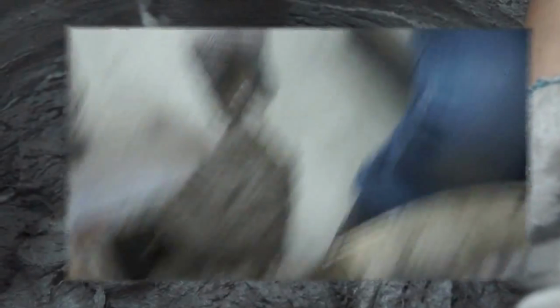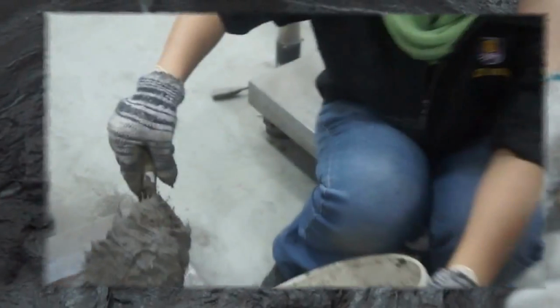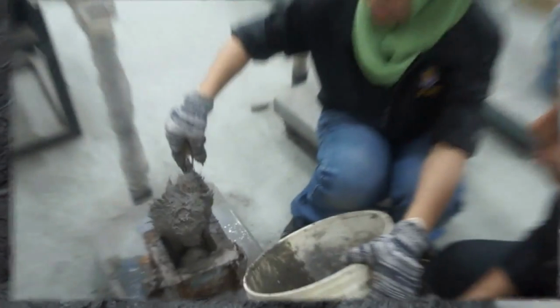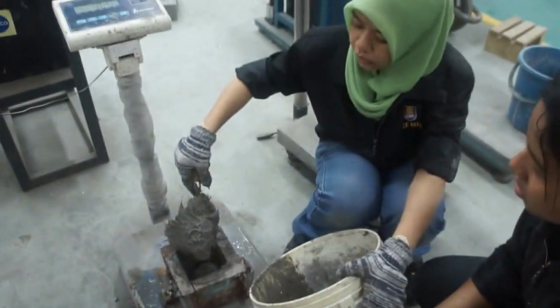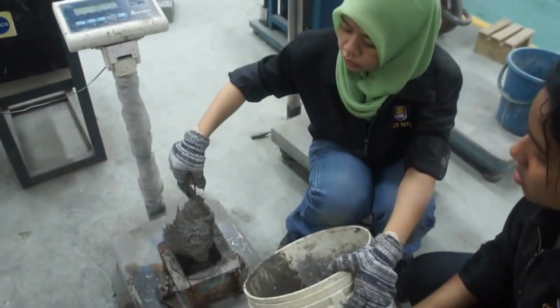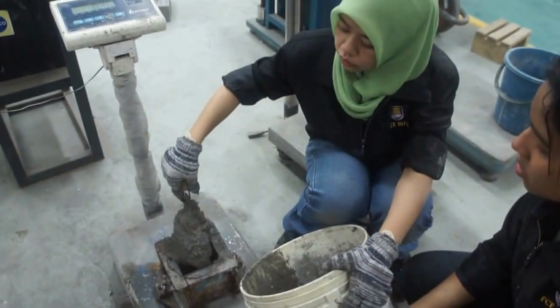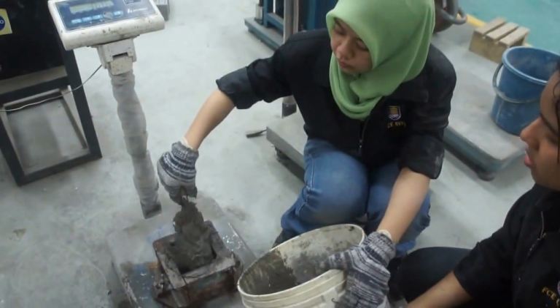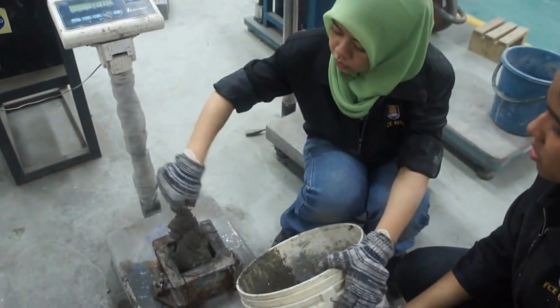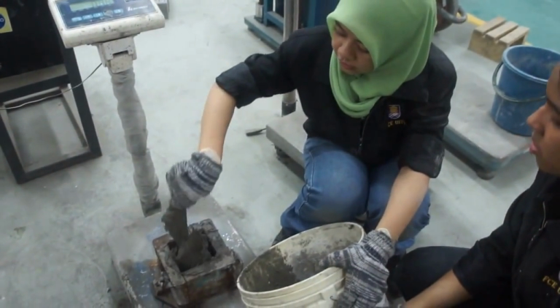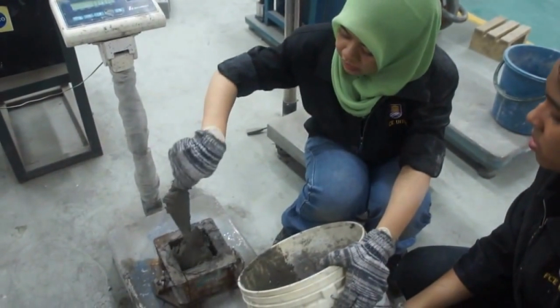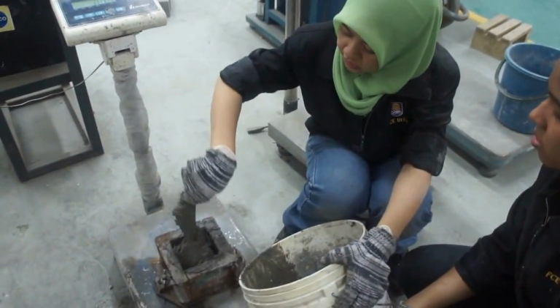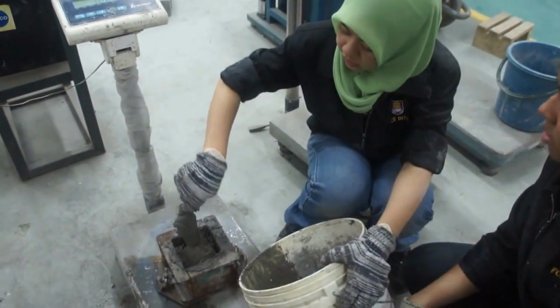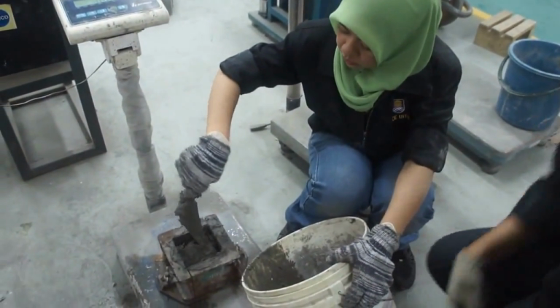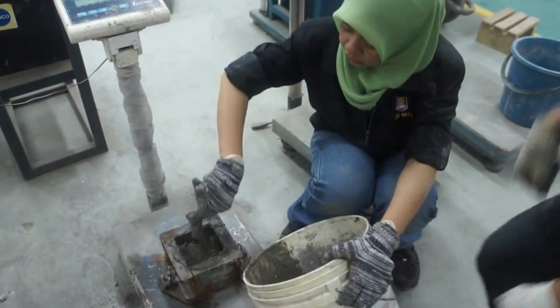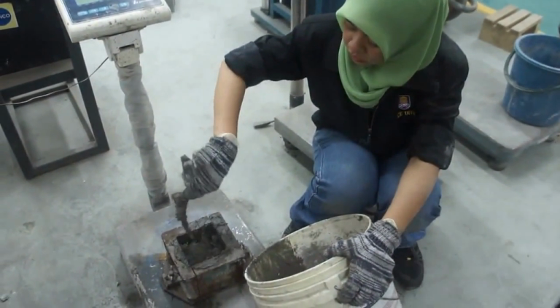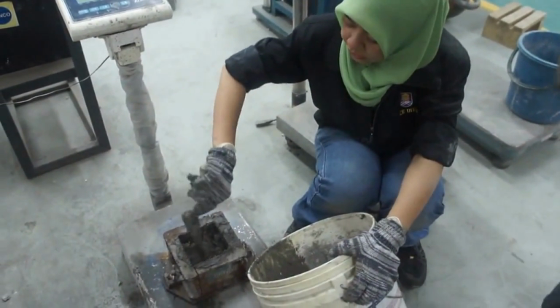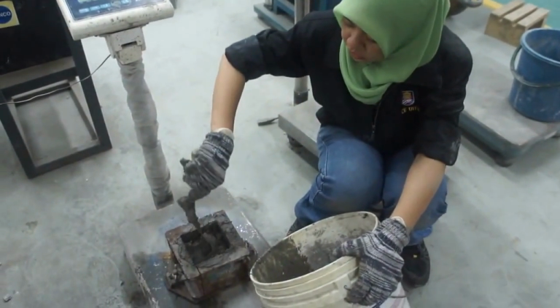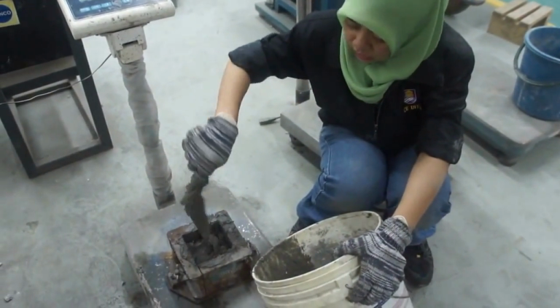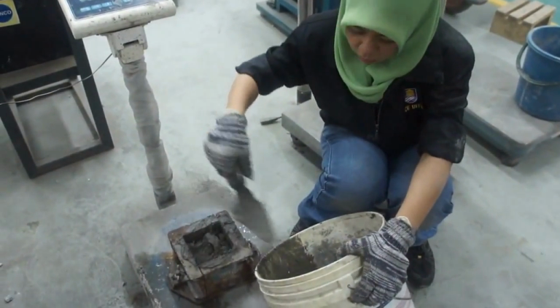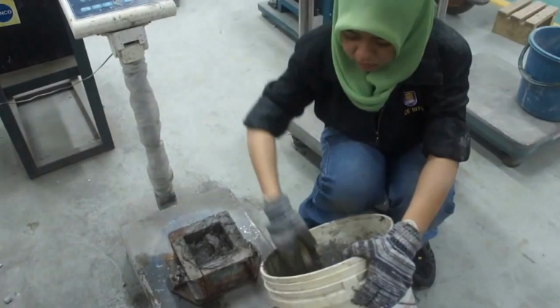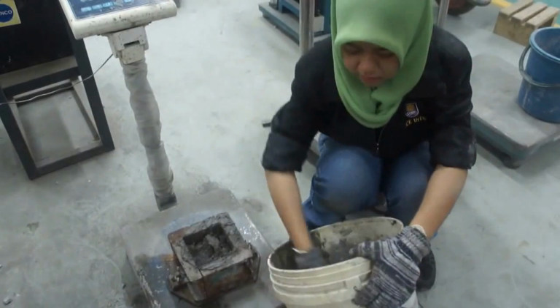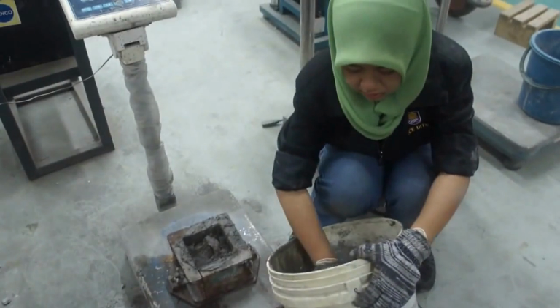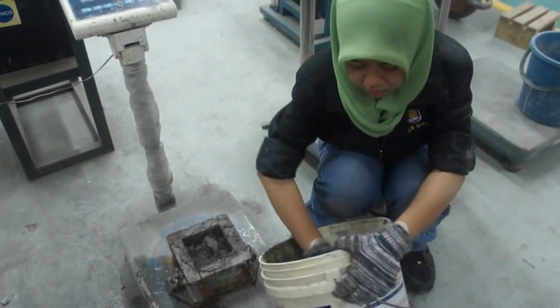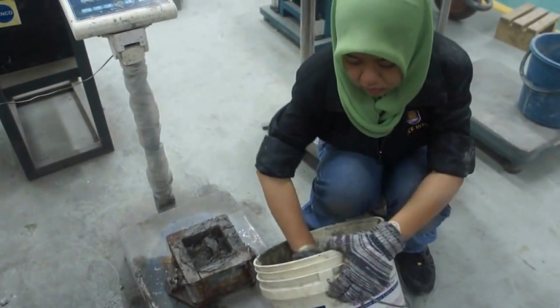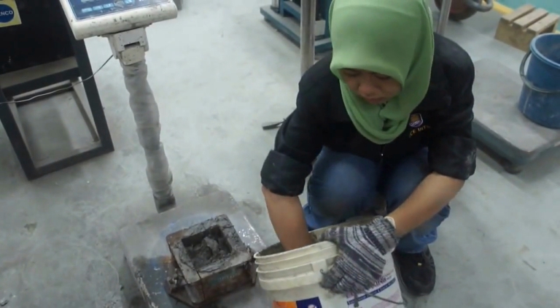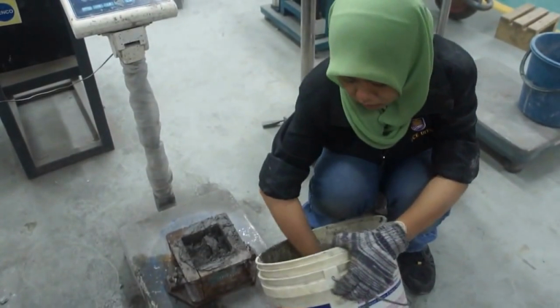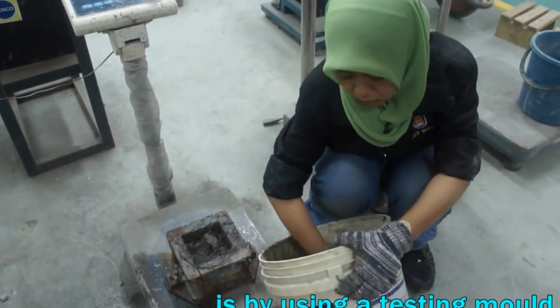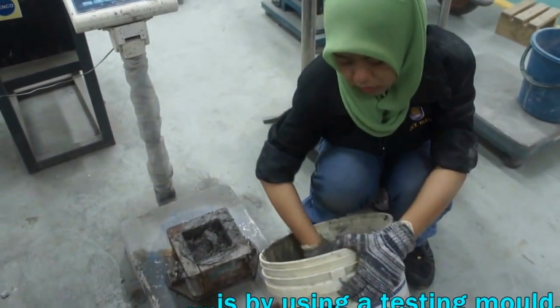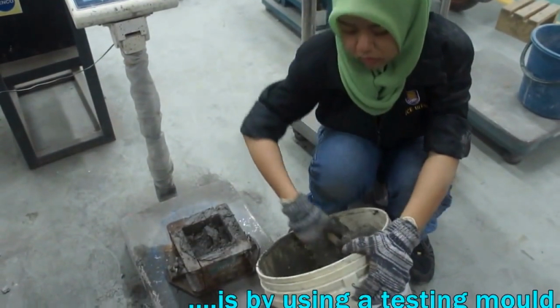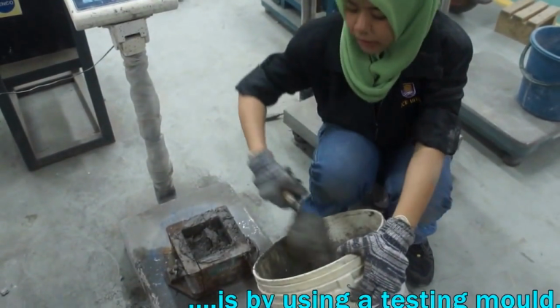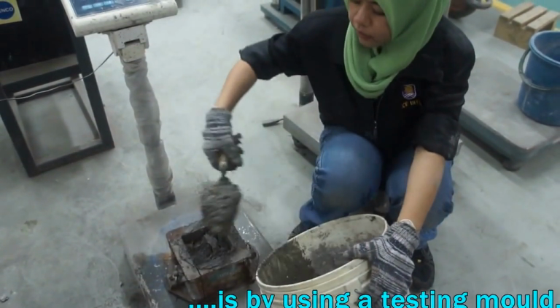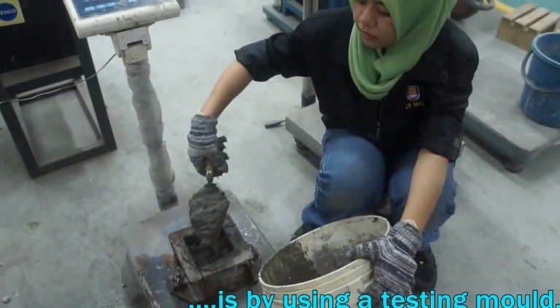In a way, to make sure that the density is right, which is 1,600 kg per cubic meter.